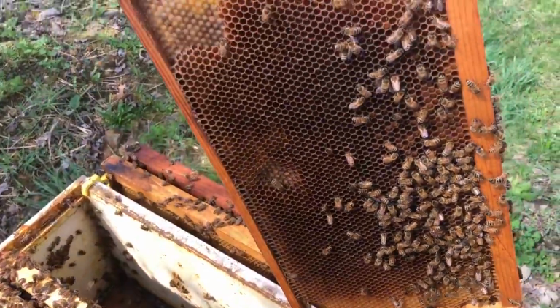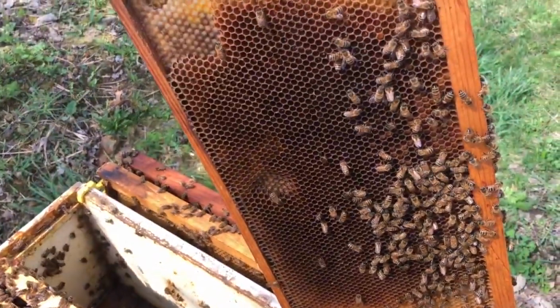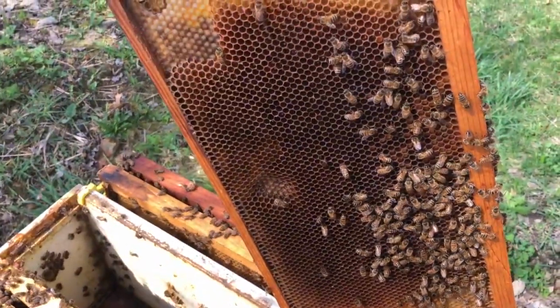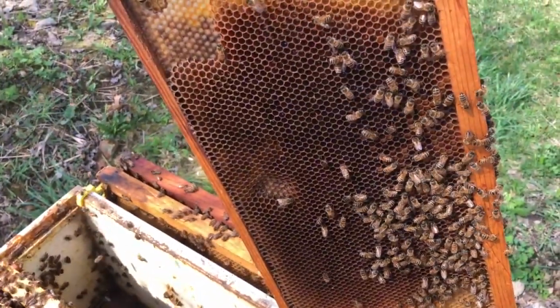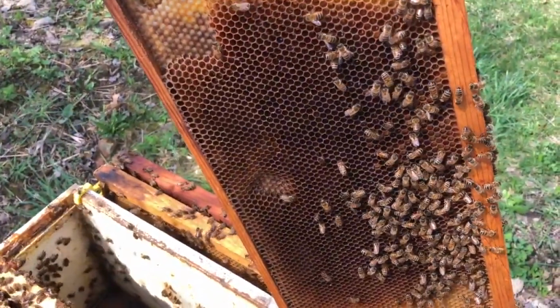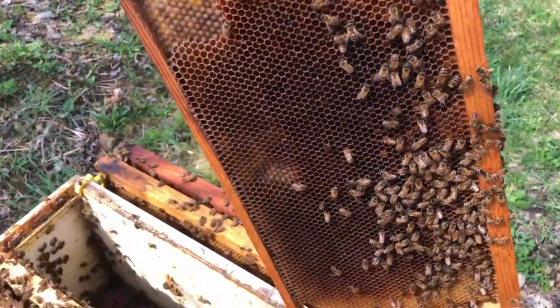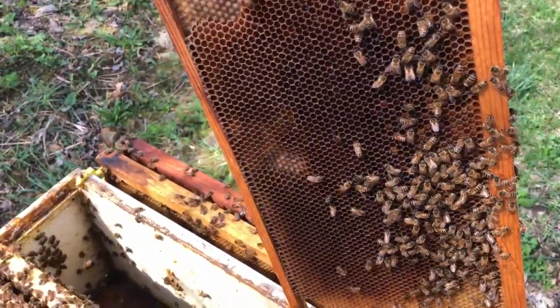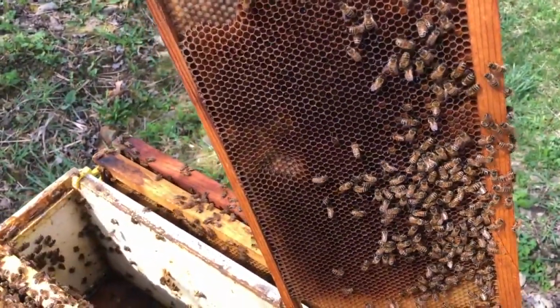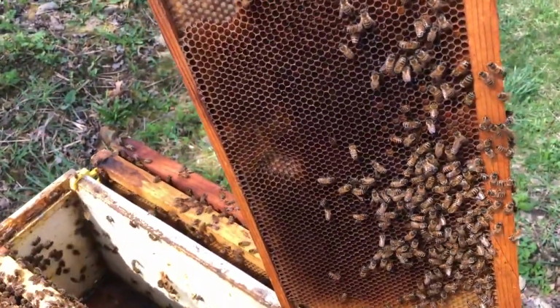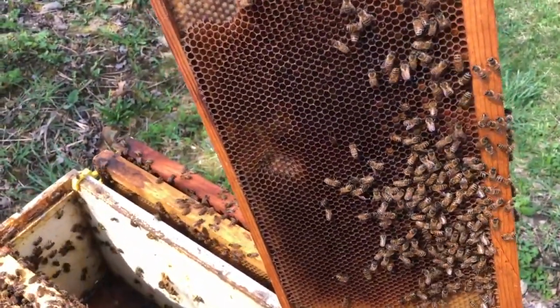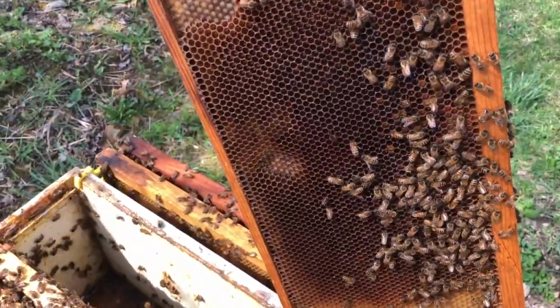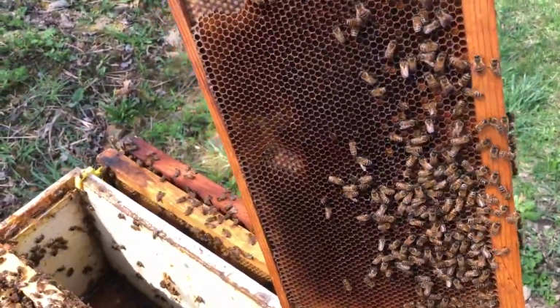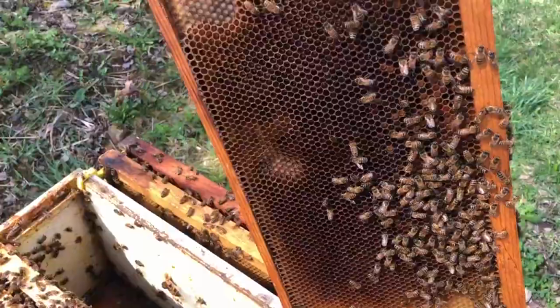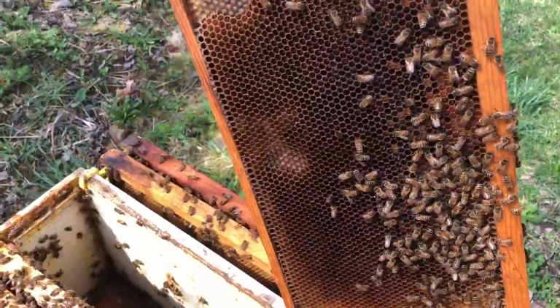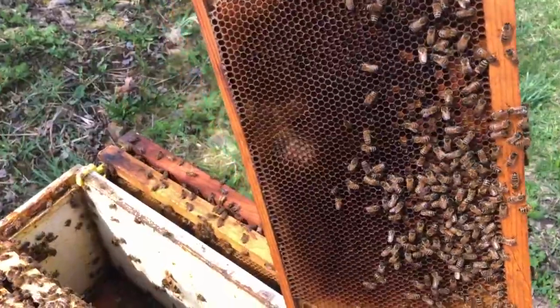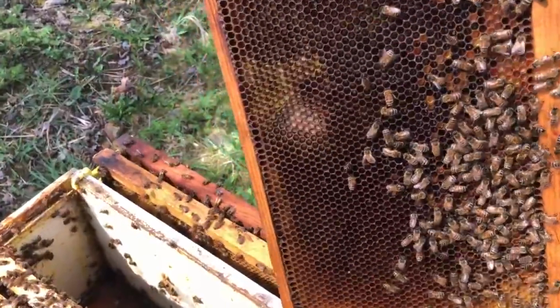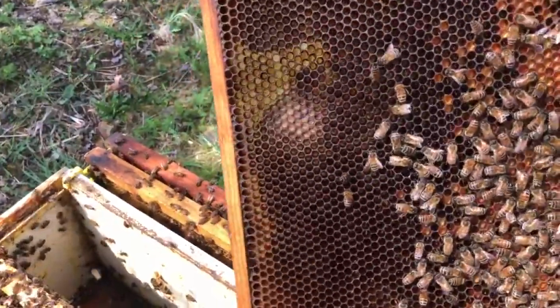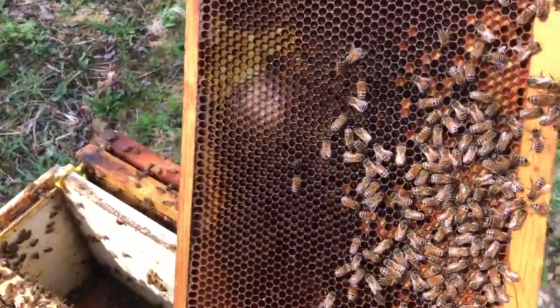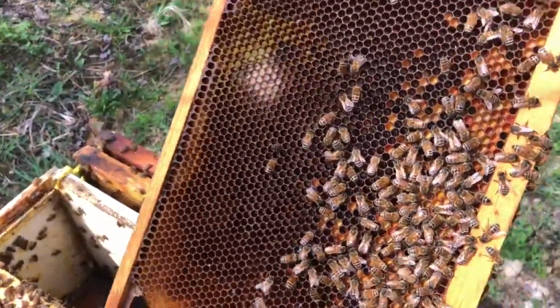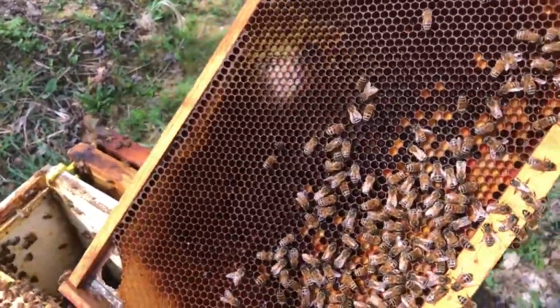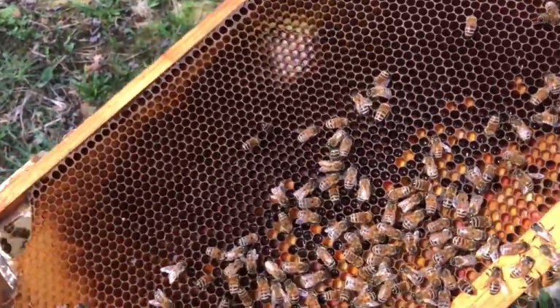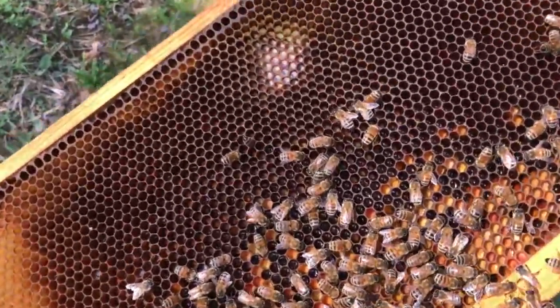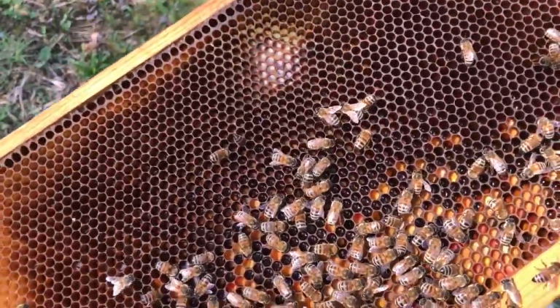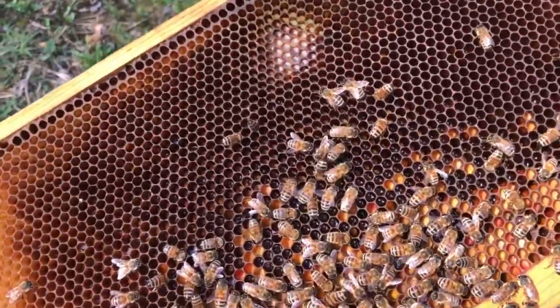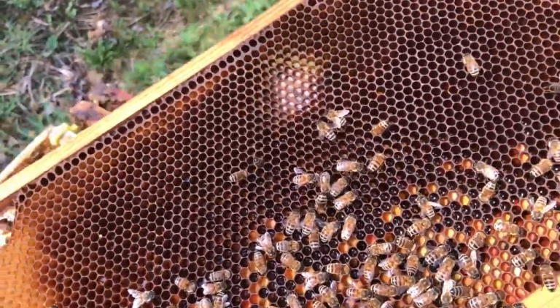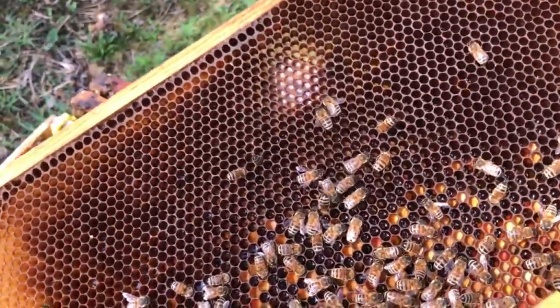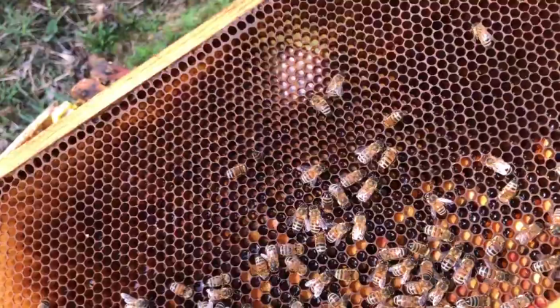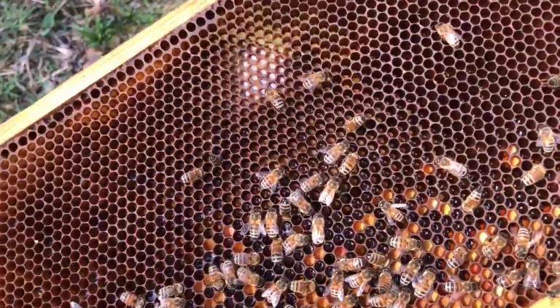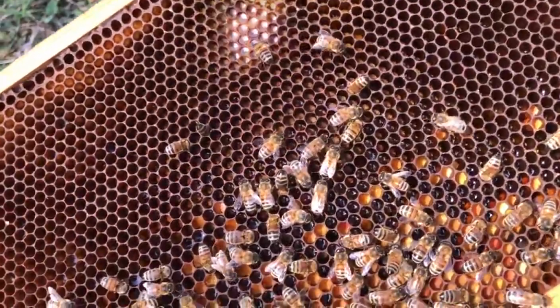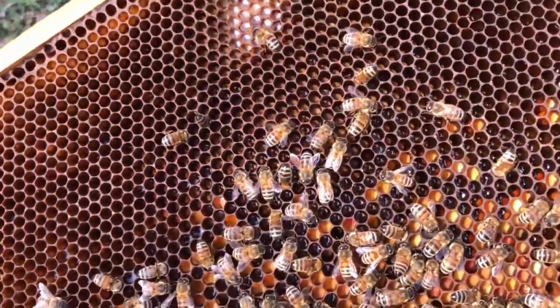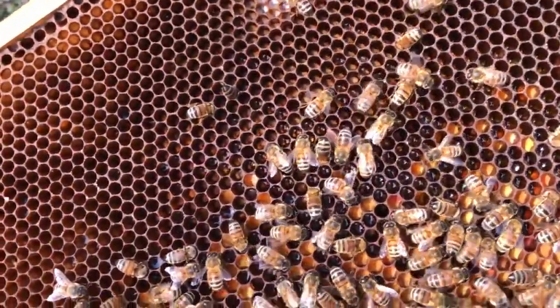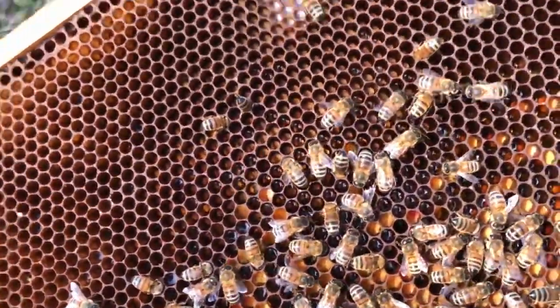What I wanted to show you today was just something that I'm looking for with my hives since they made it through winter, and that's called backfilling the brood nest.